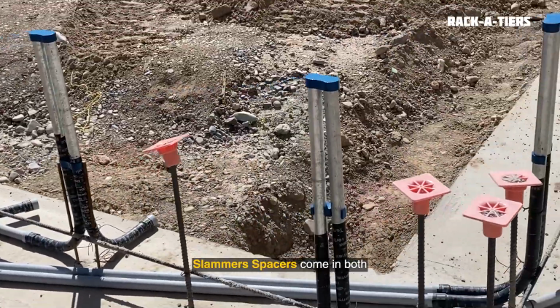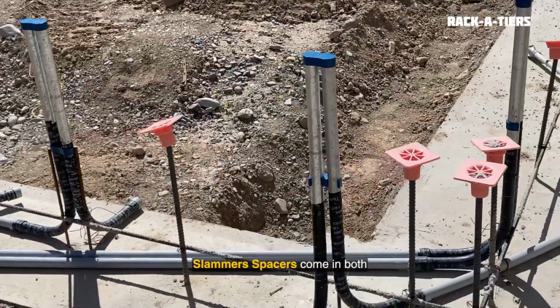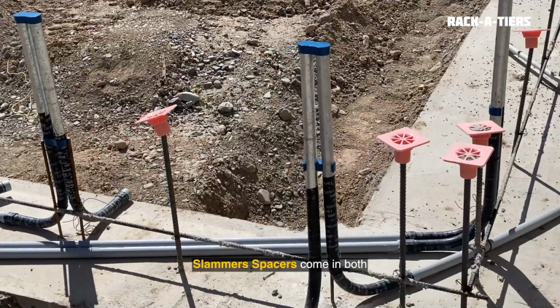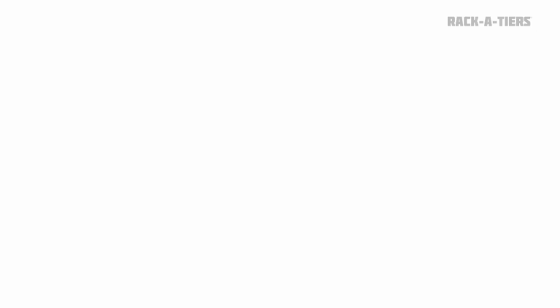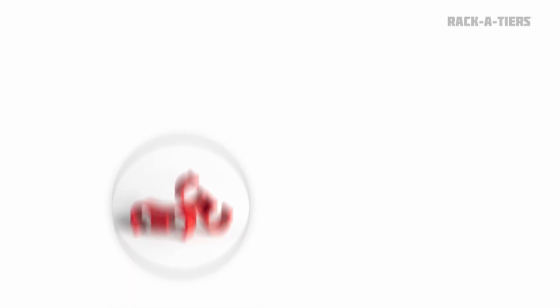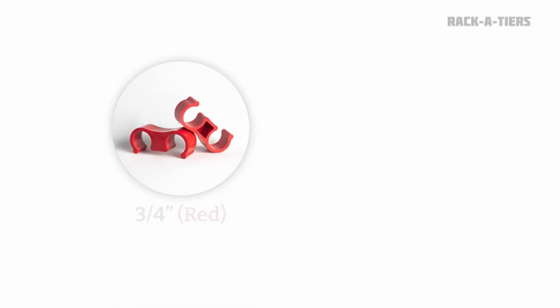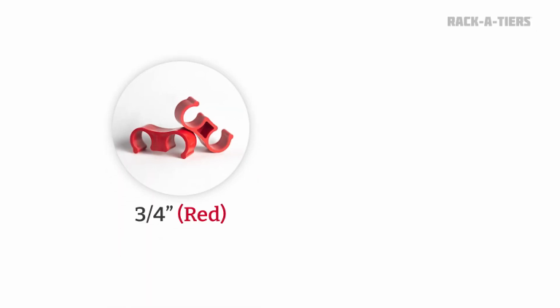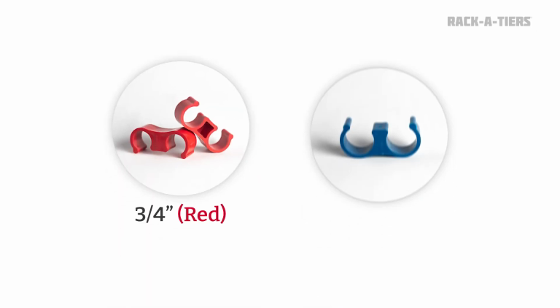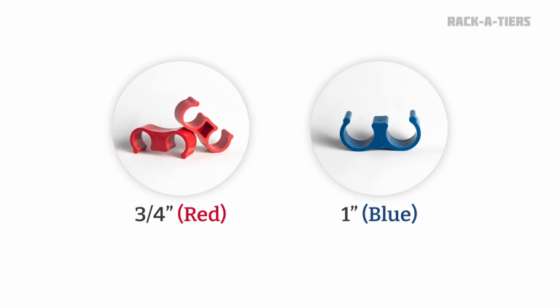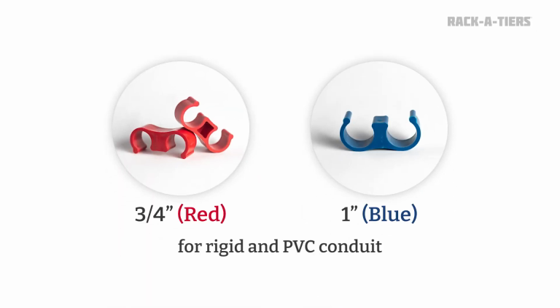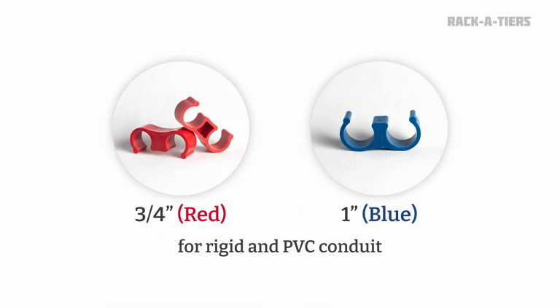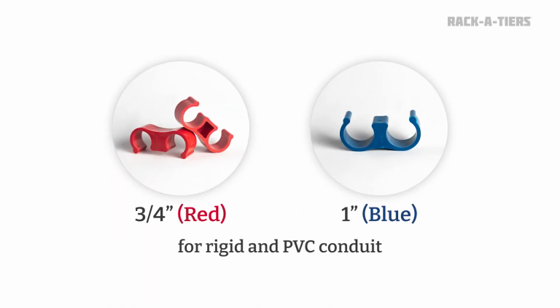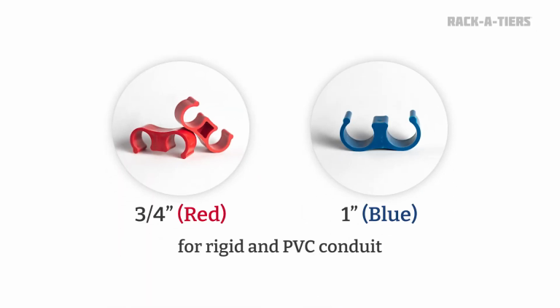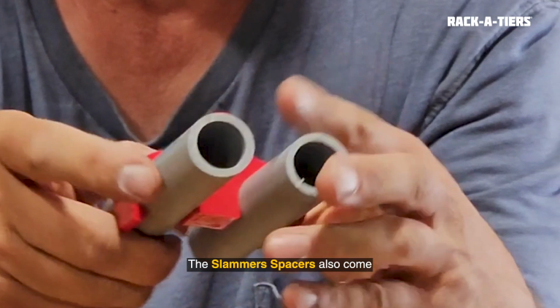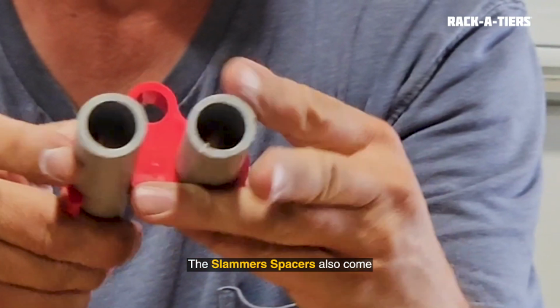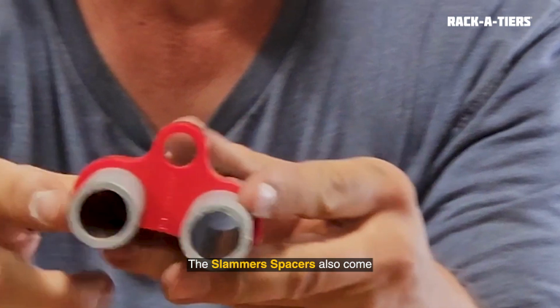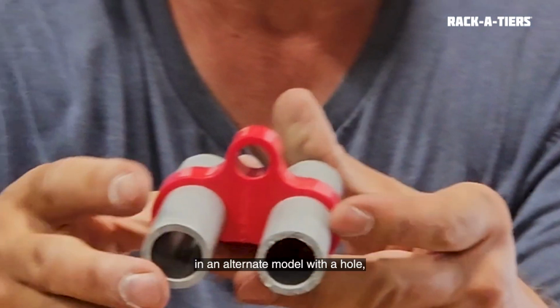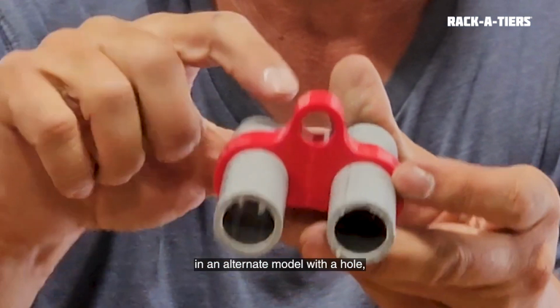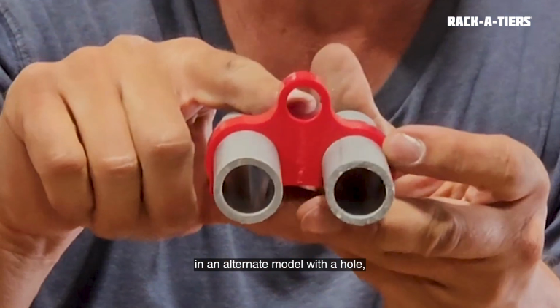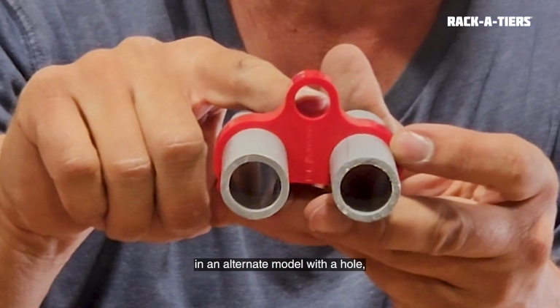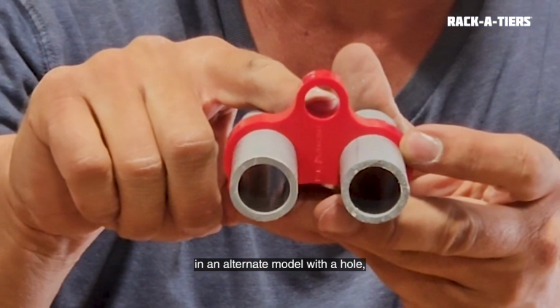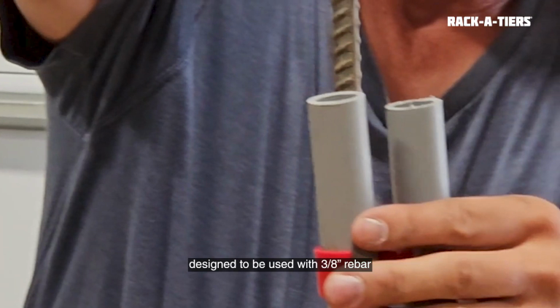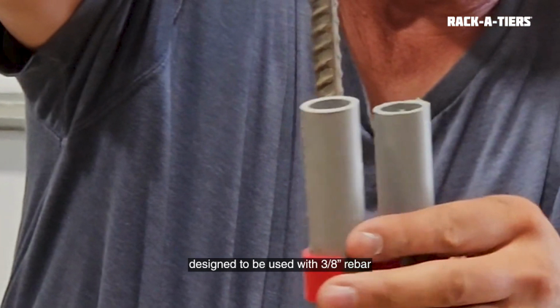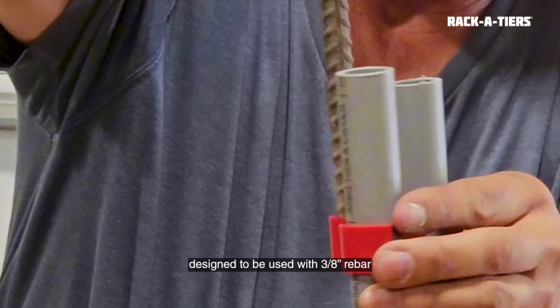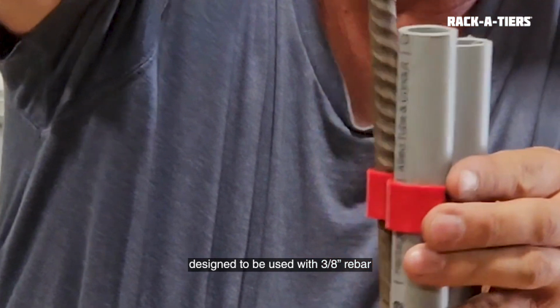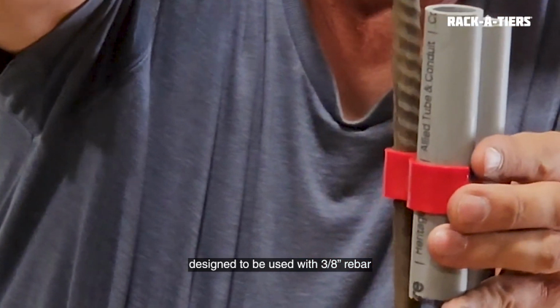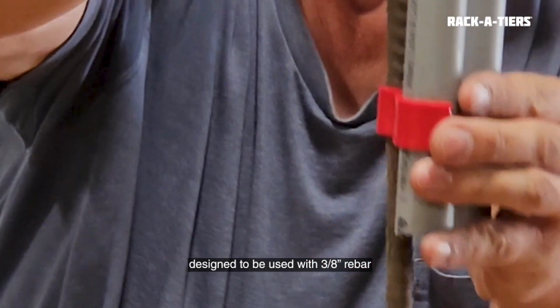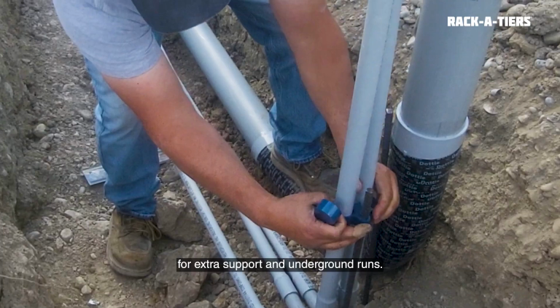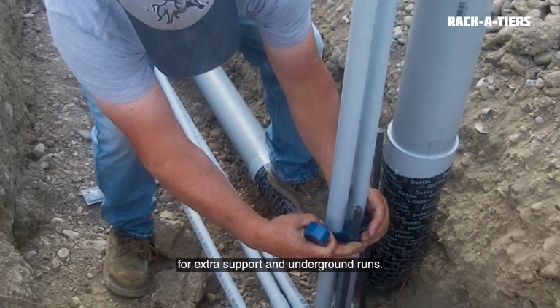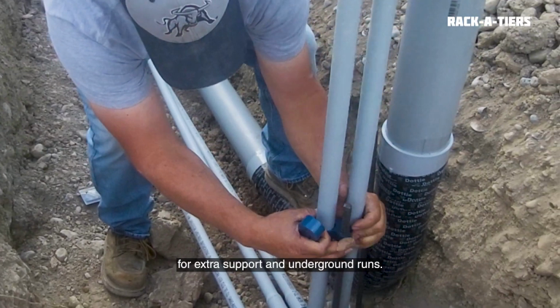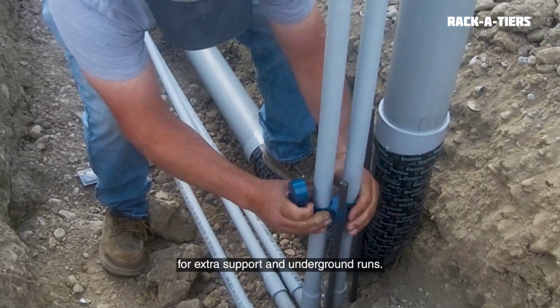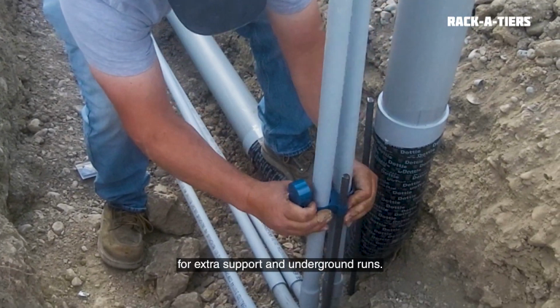Slammer spacers come in both three quarter inch and one inch for rigid and PVC. They also come in an alternate model with a hole designed to be used with three-eighths inch rebar for extra support in underground runs.